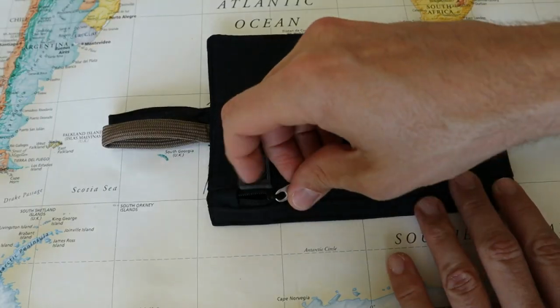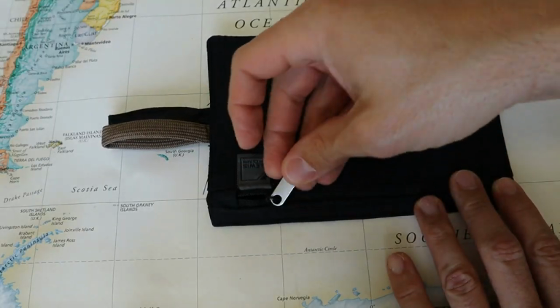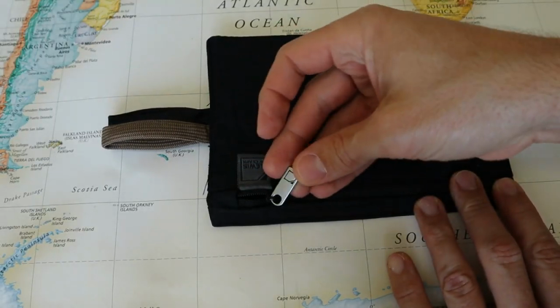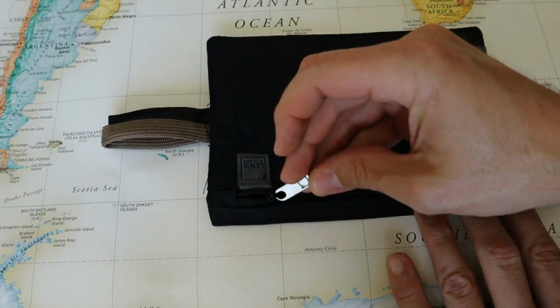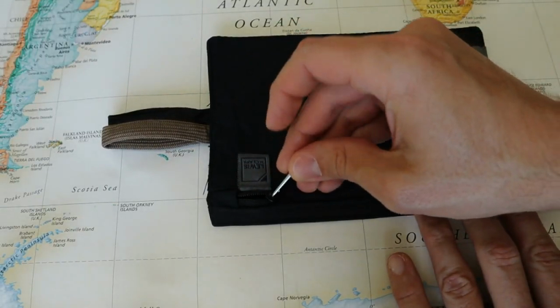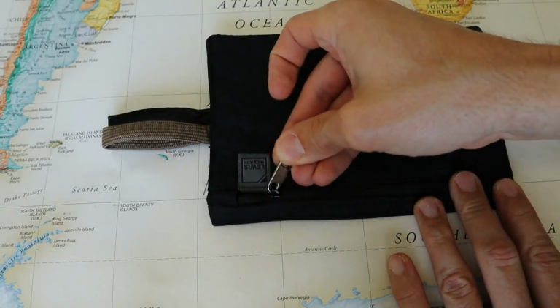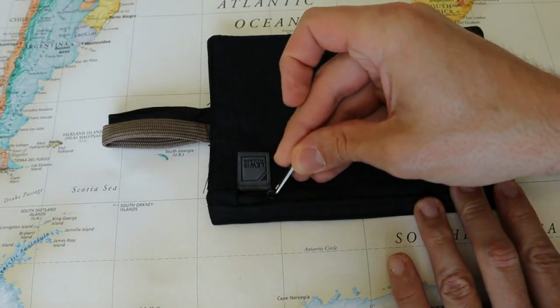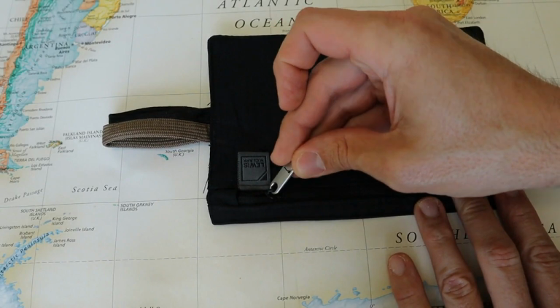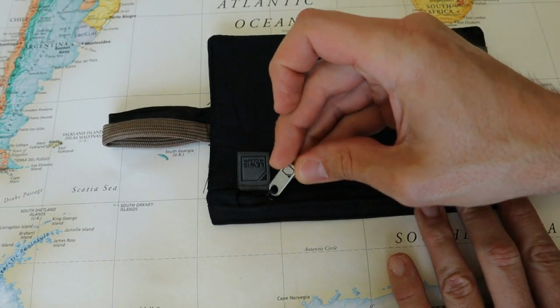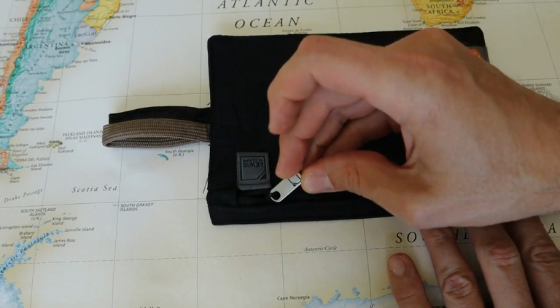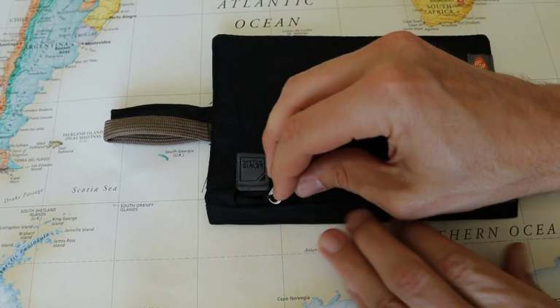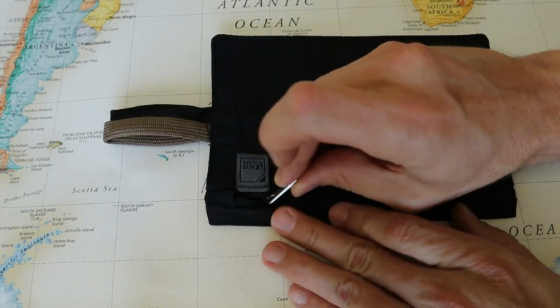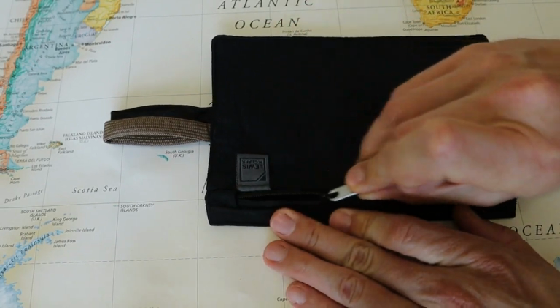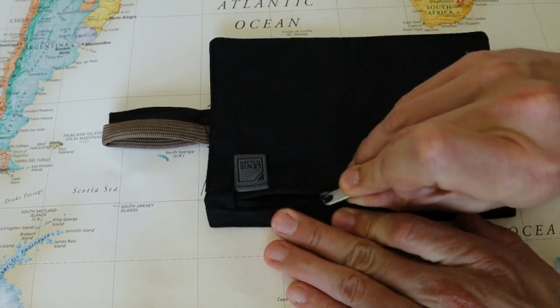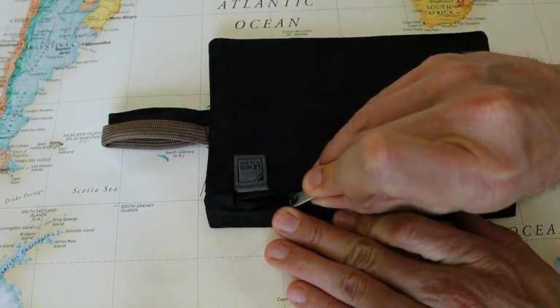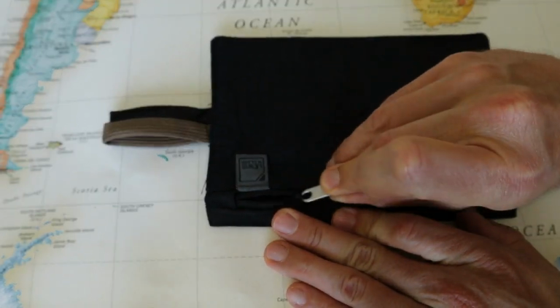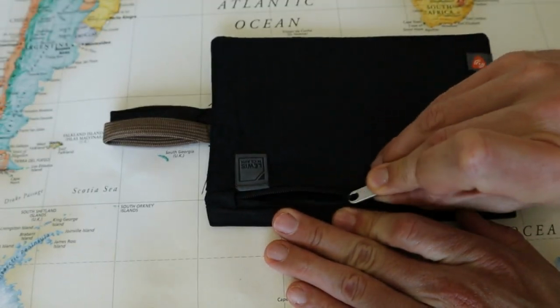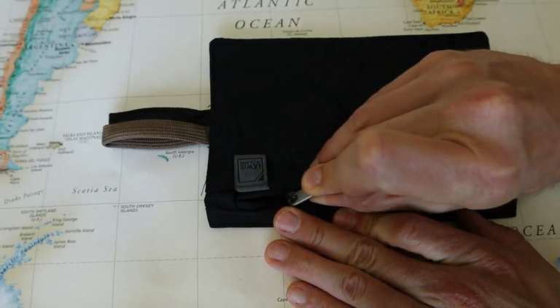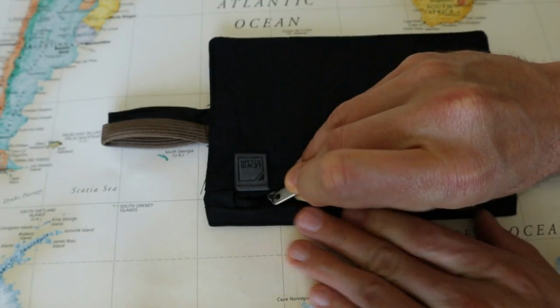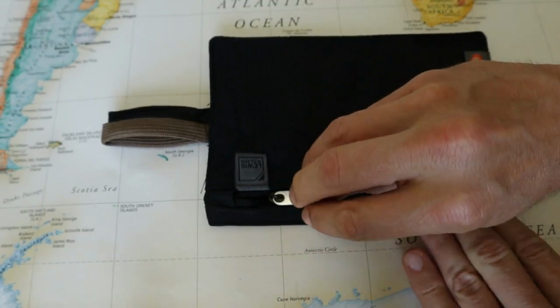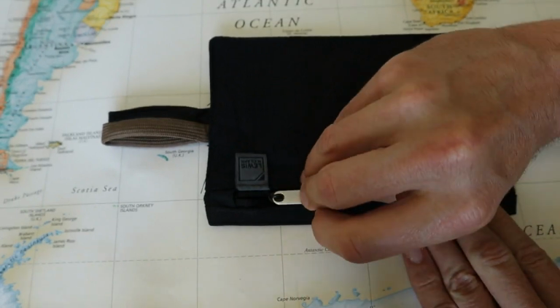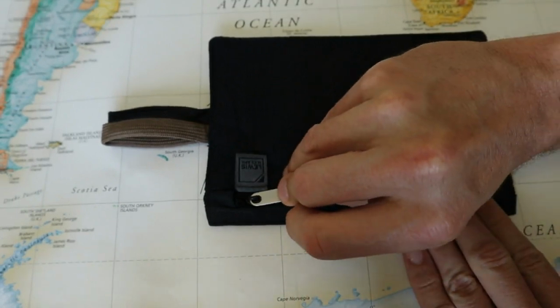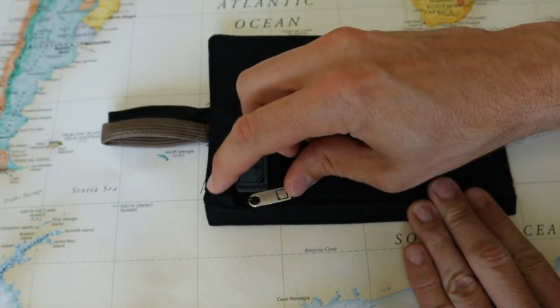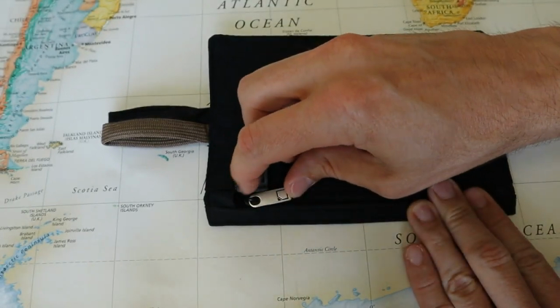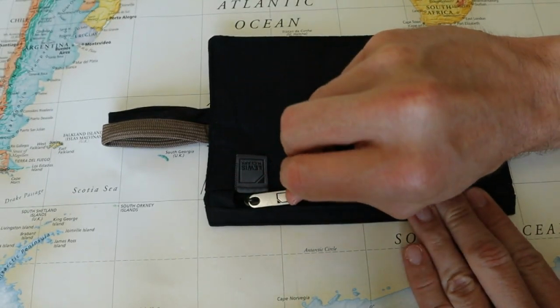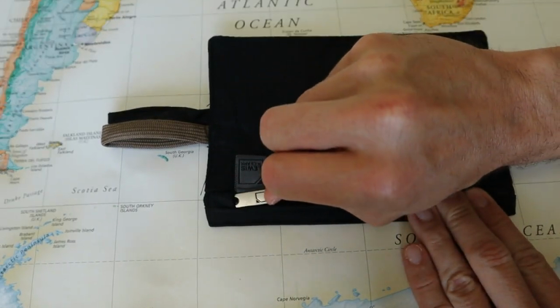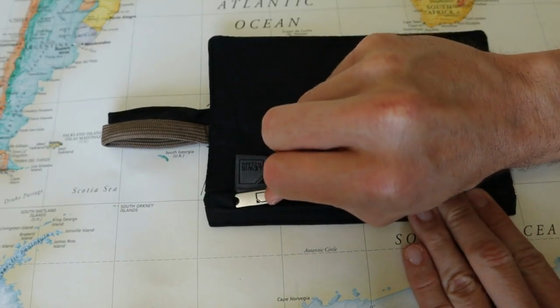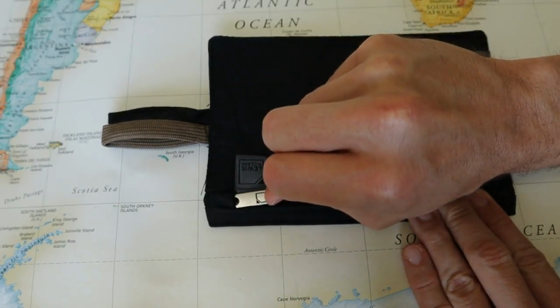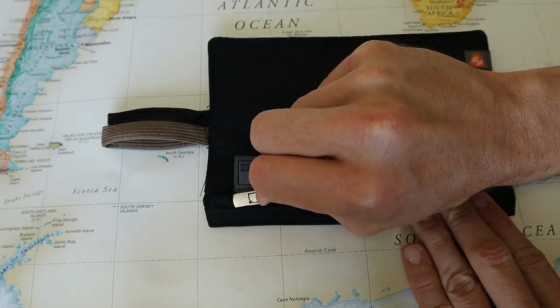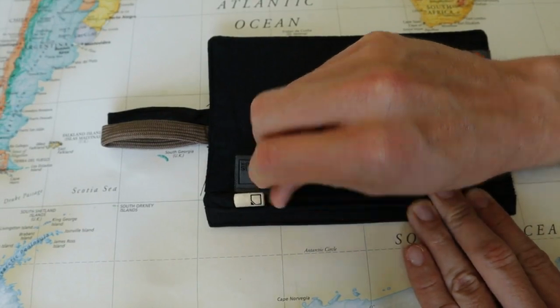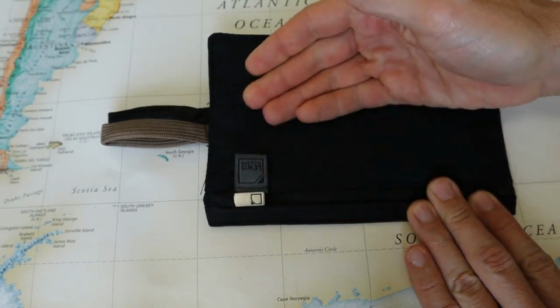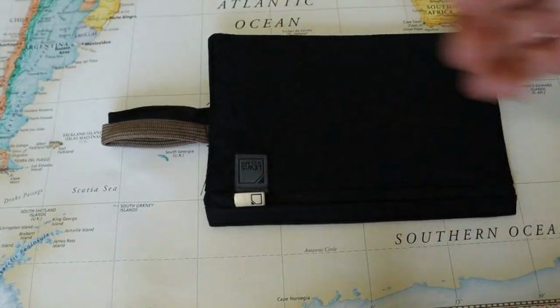There's only one zipper on this travel wallet. There's a front-facing generic Lewis & Clark branded zipper. It has a flat lay zipper pull and it hides in this little fabric flap called a zipper garage, which prevents it from opening on its own.